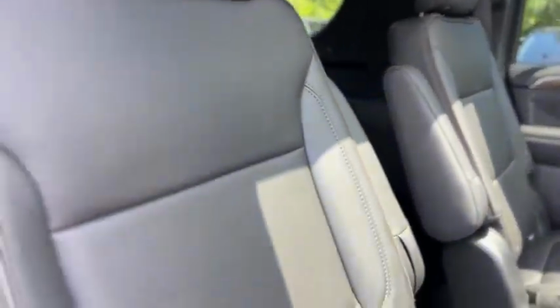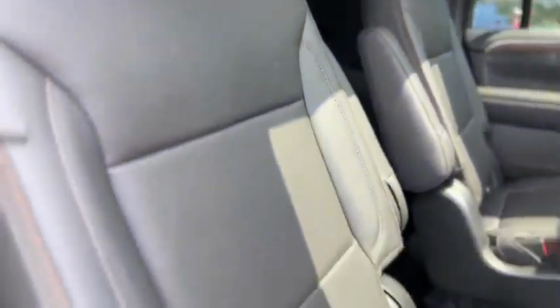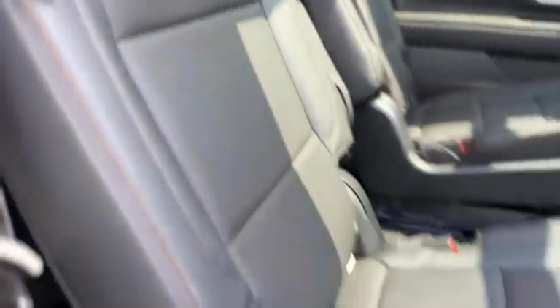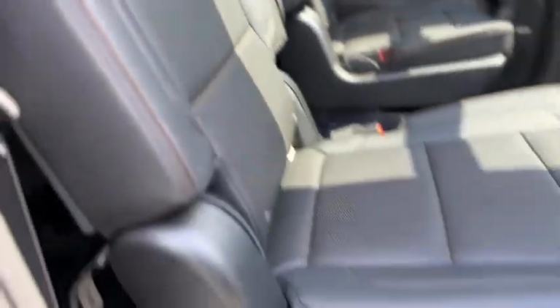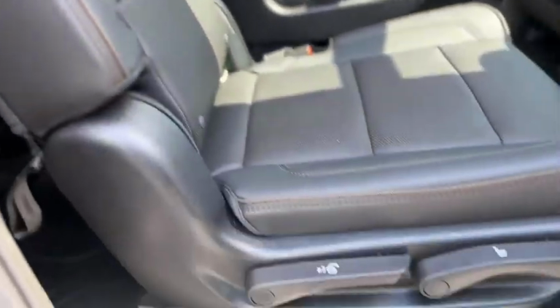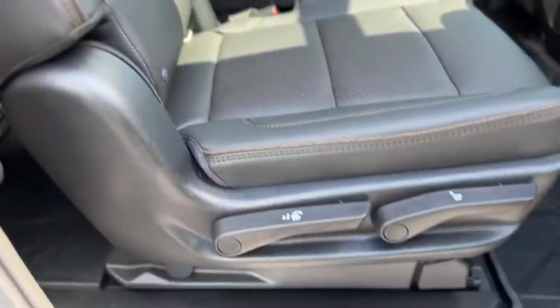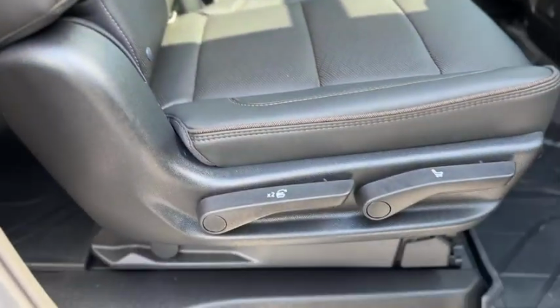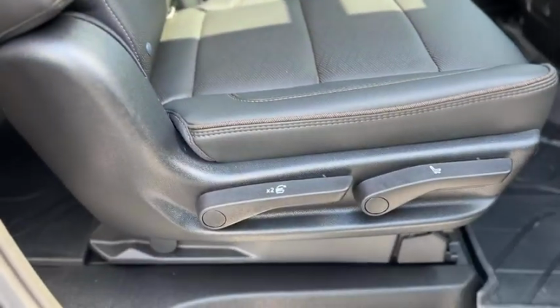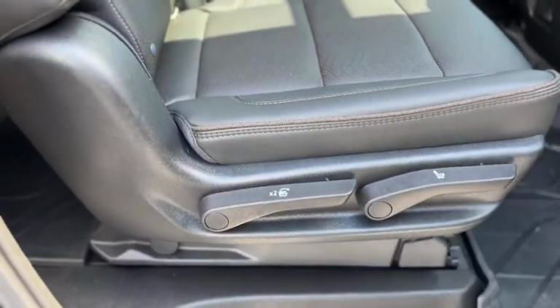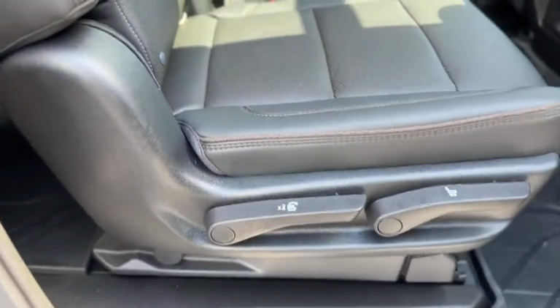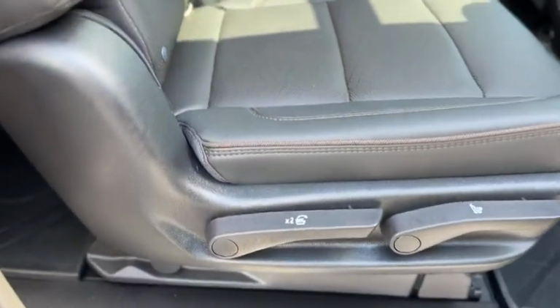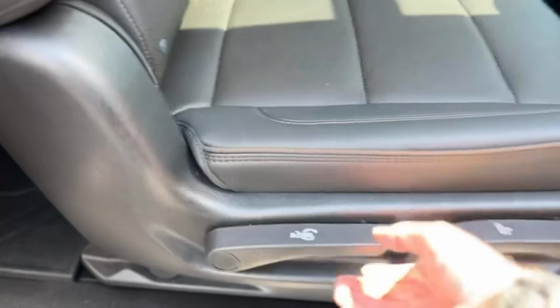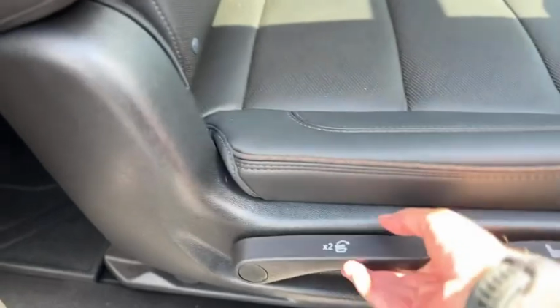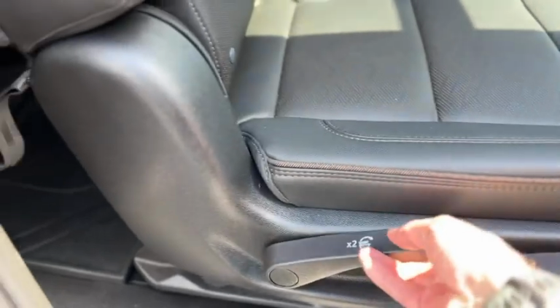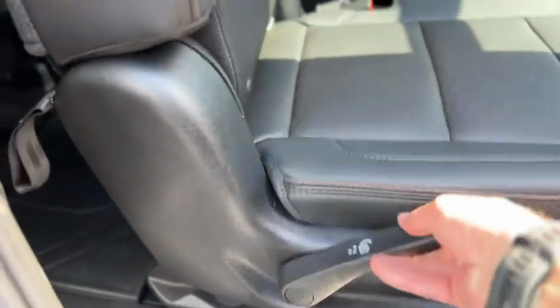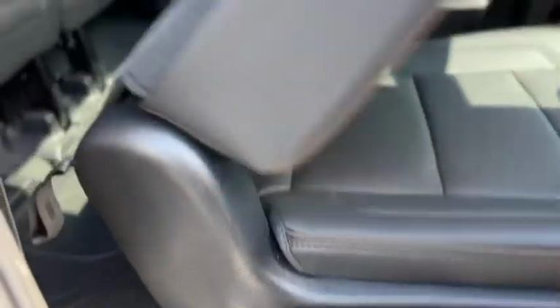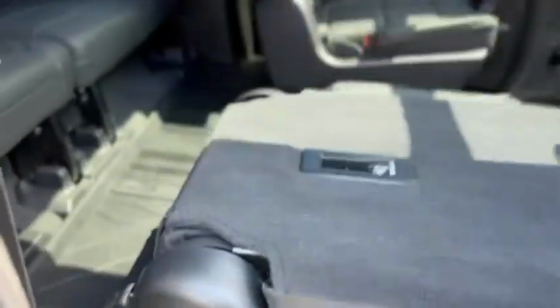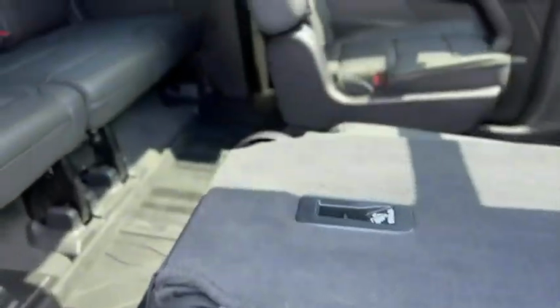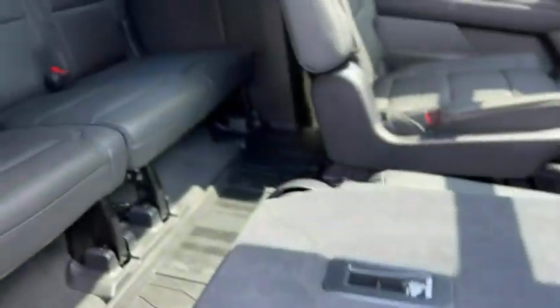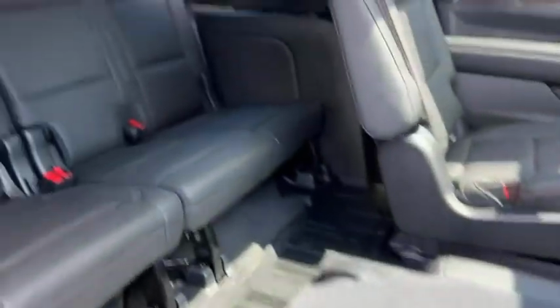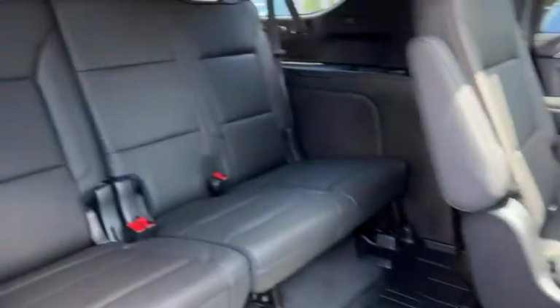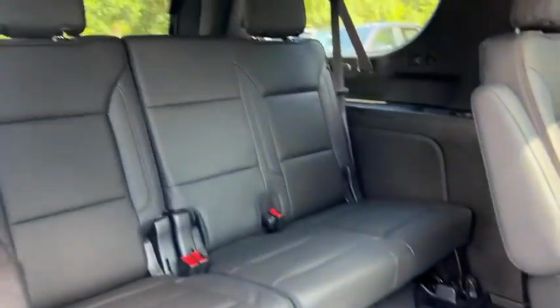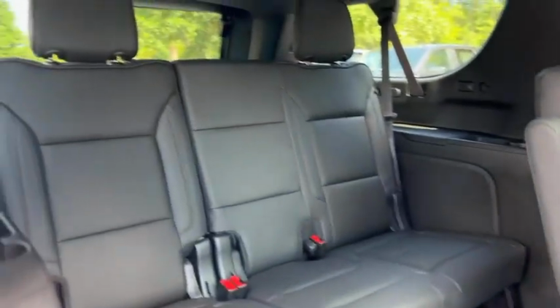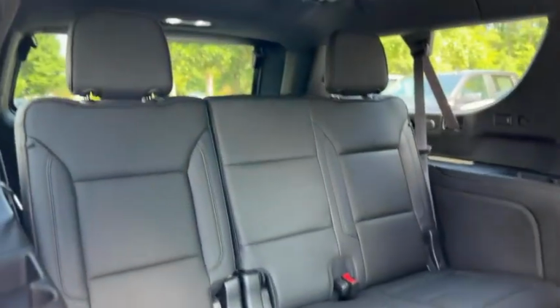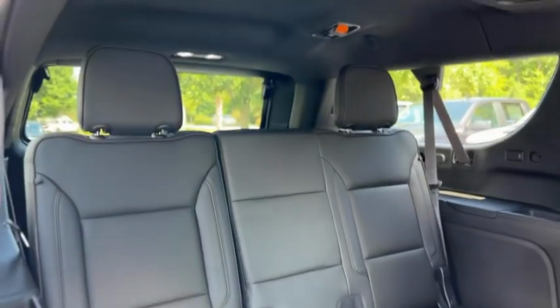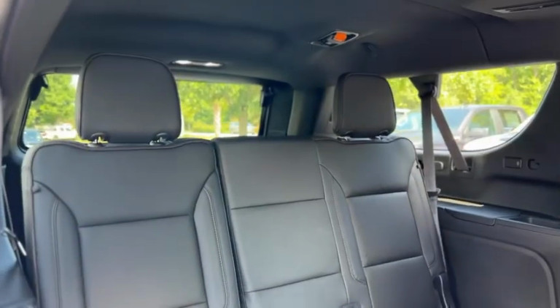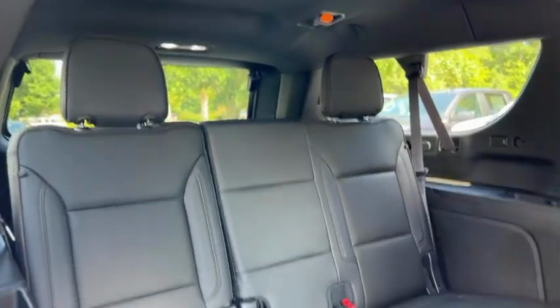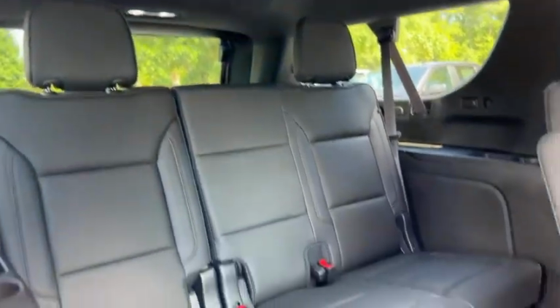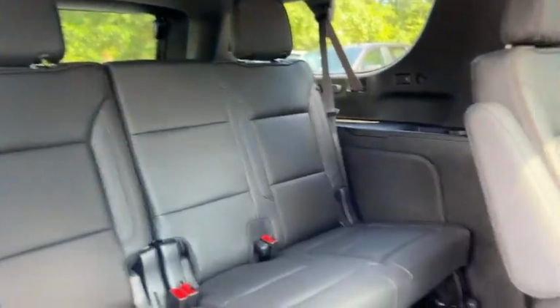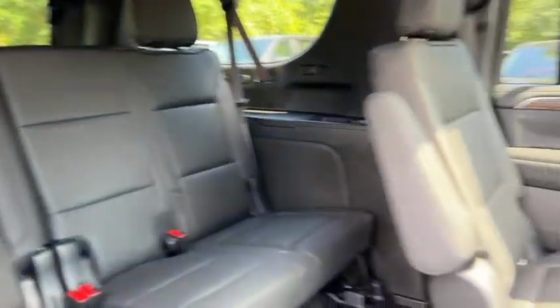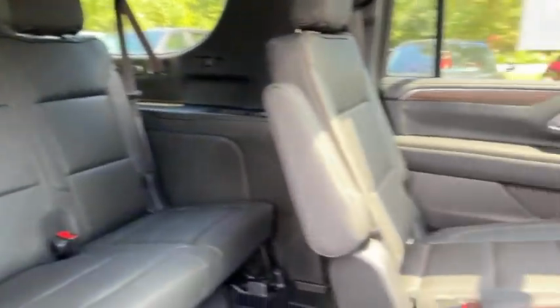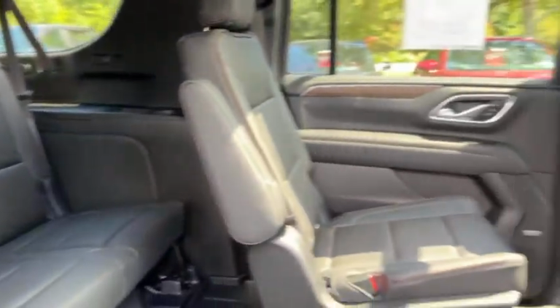To get to the third row, just pull that latch down there. Pull that twice and the seat flips up, giving you access to the third row.